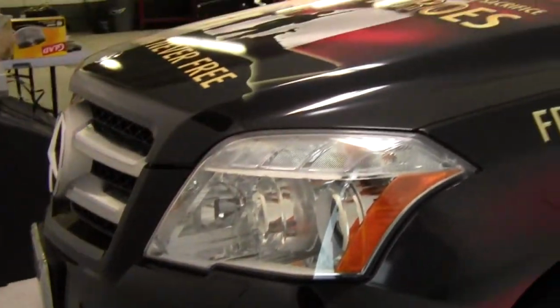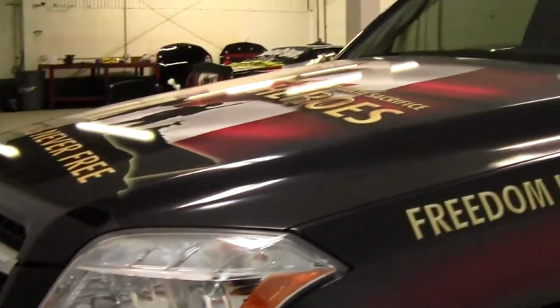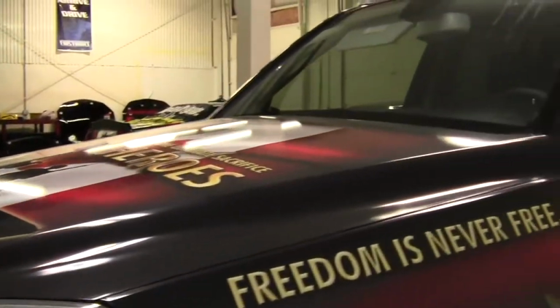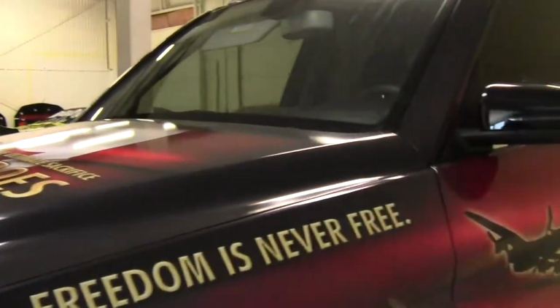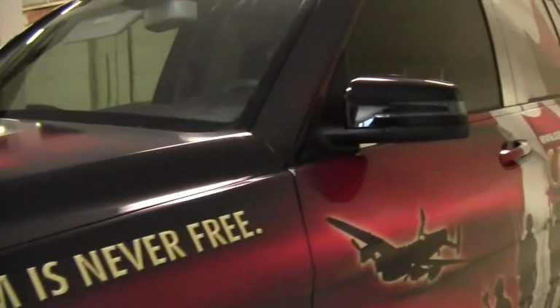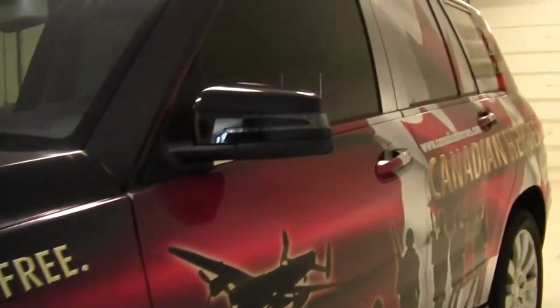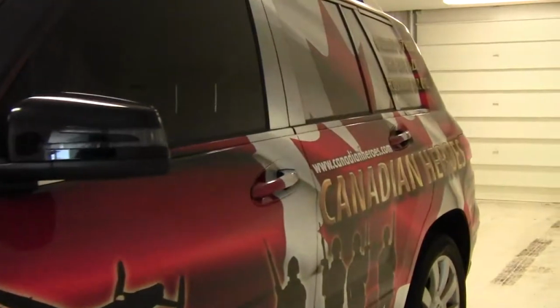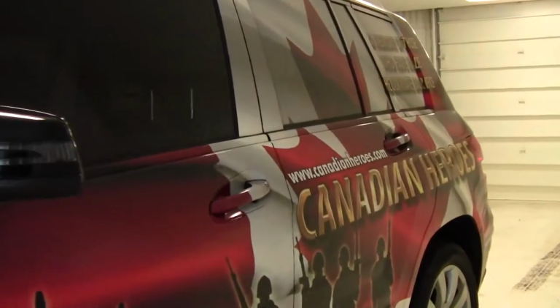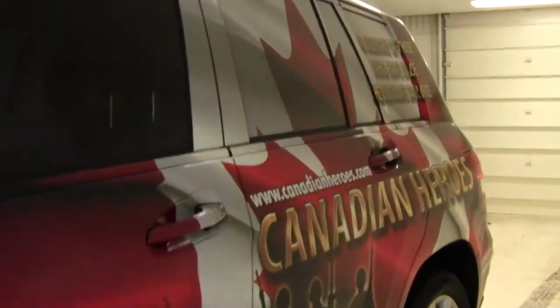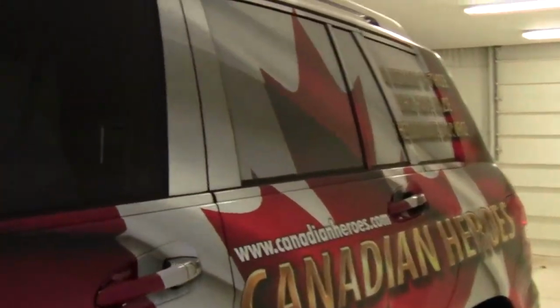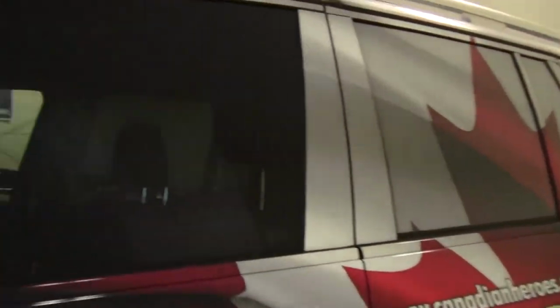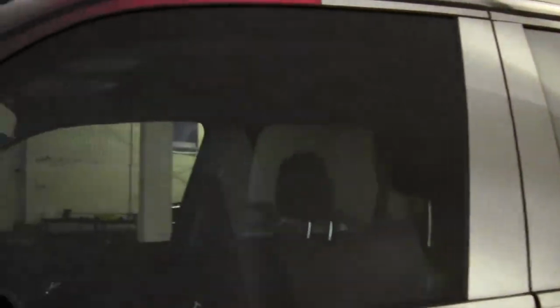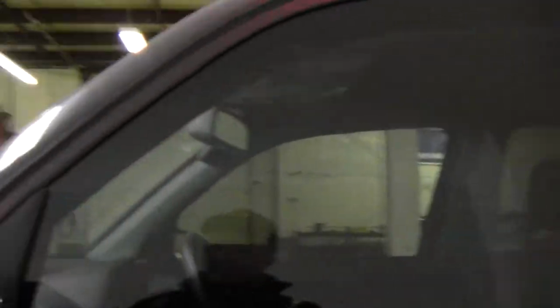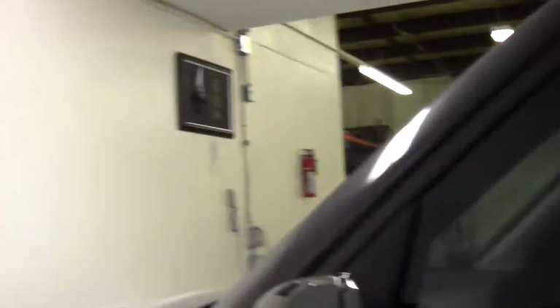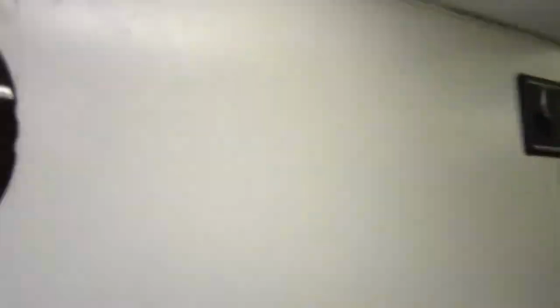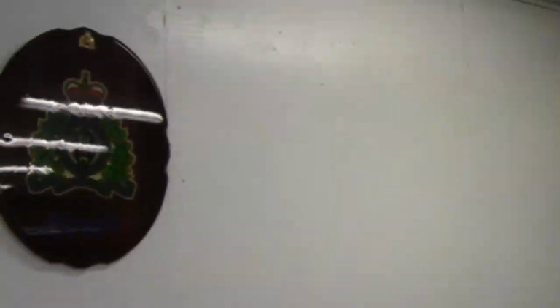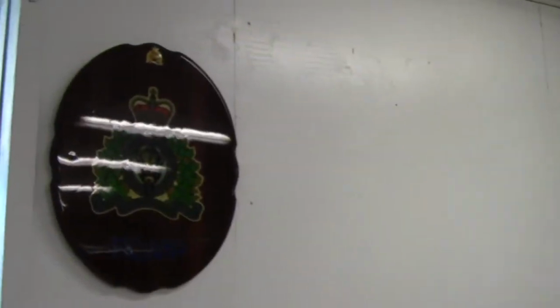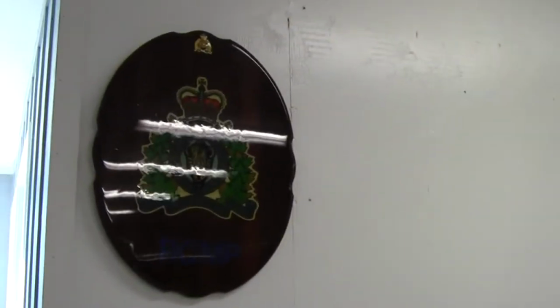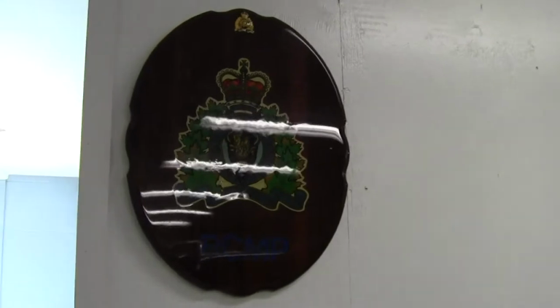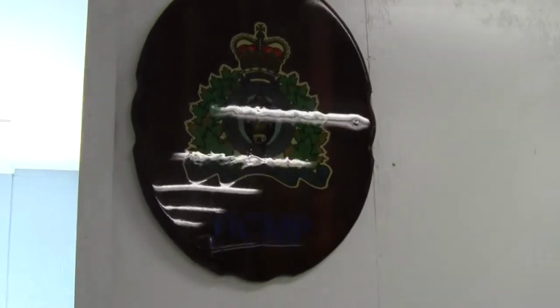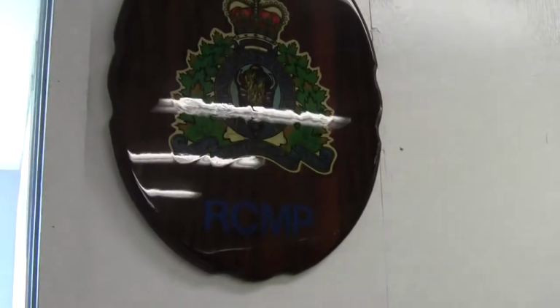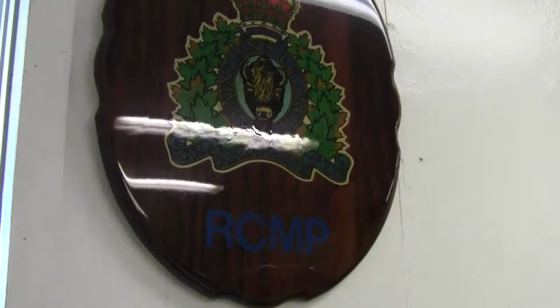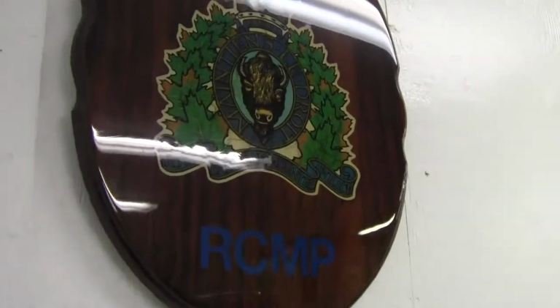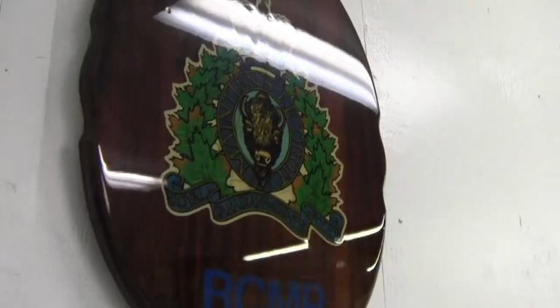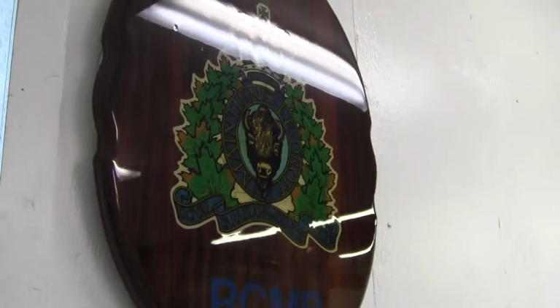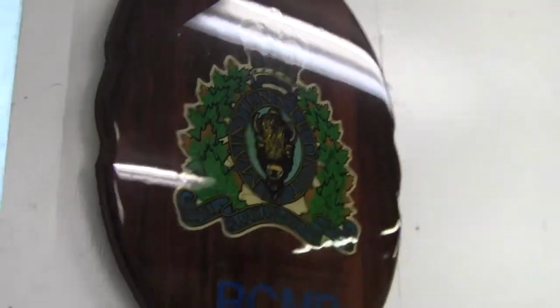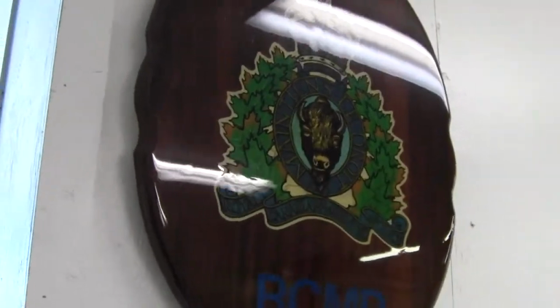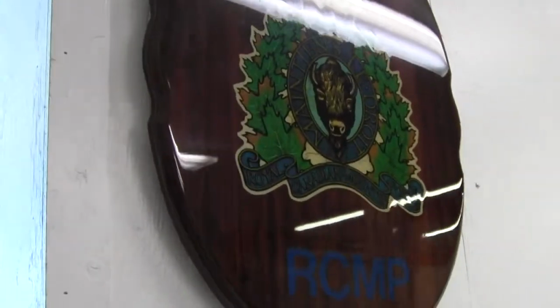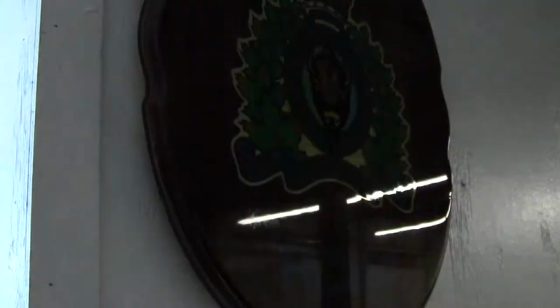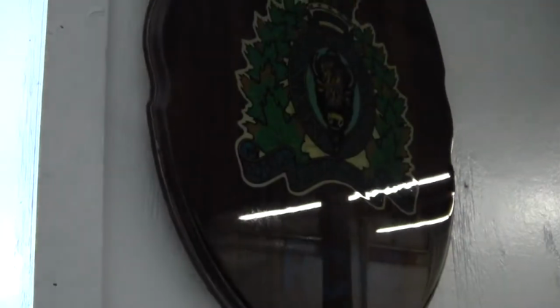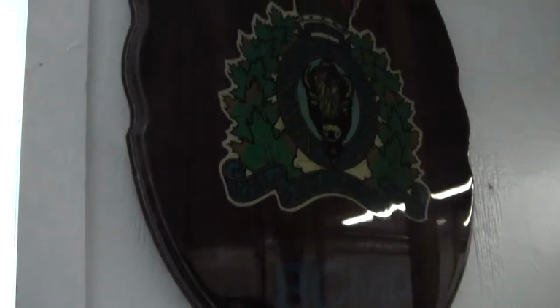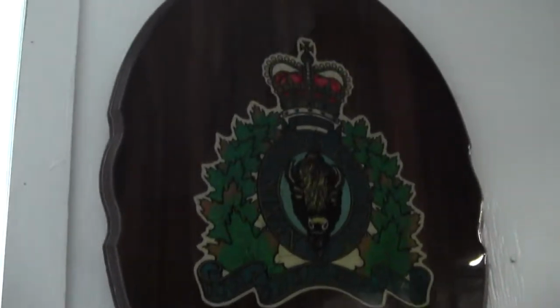As we come into the shop here, we have Canadian Heroes number two, which should be on the road again soon, down to Daytona. And this right here — let me turn the lights off — there, that's a little bit better.